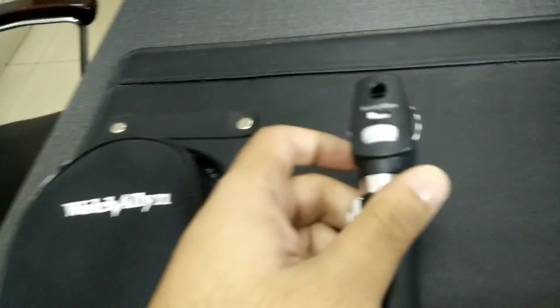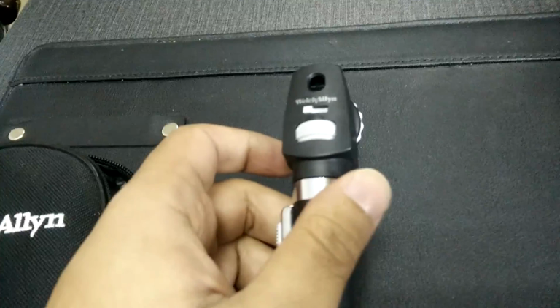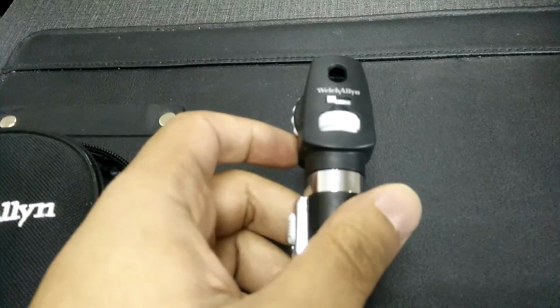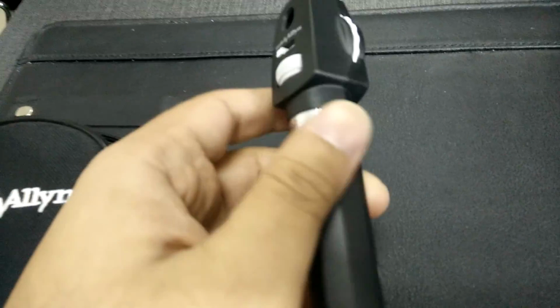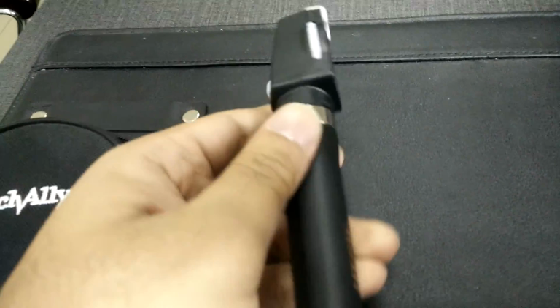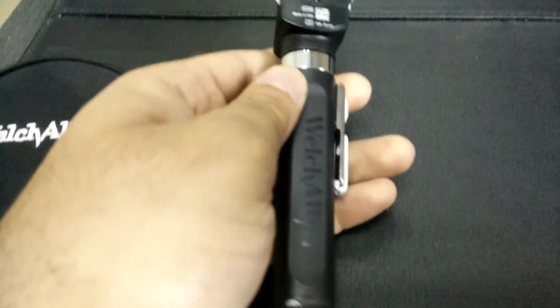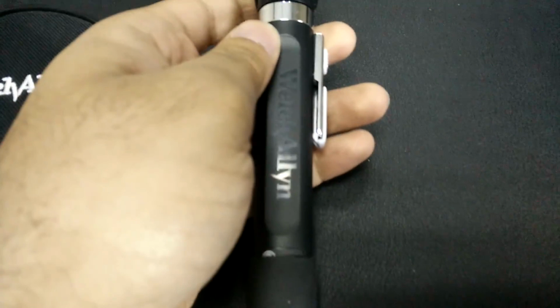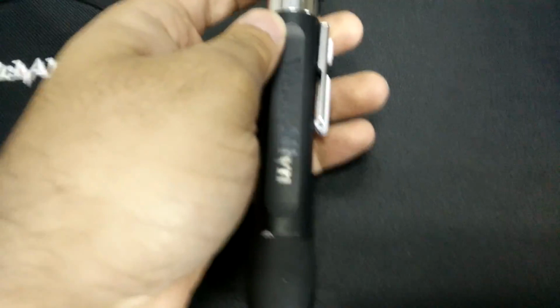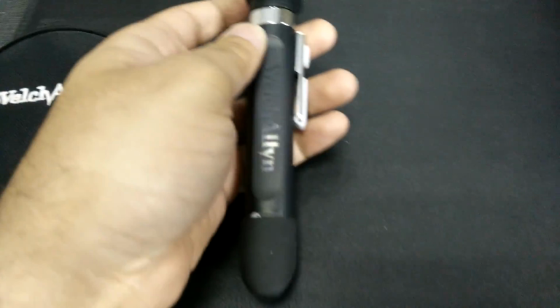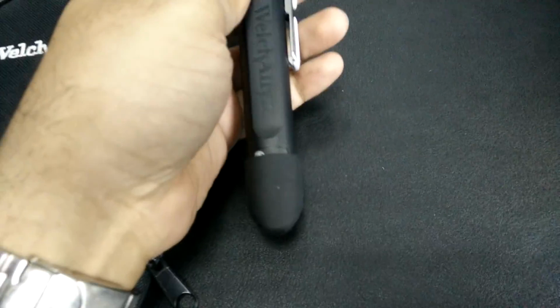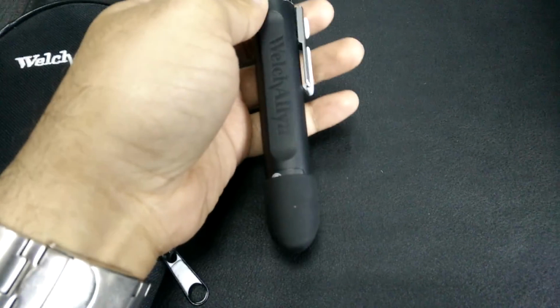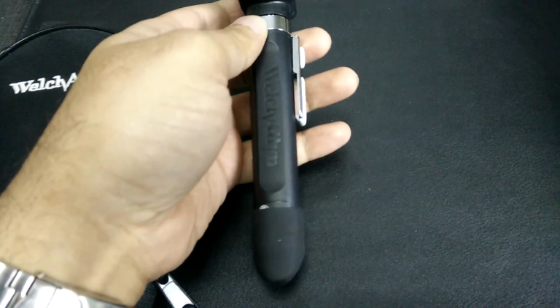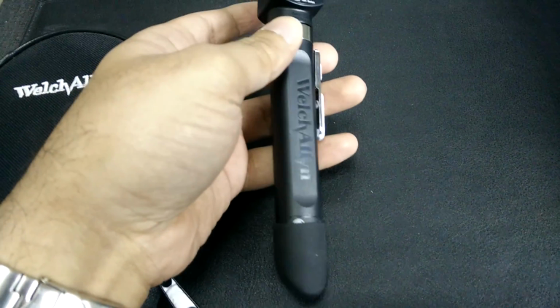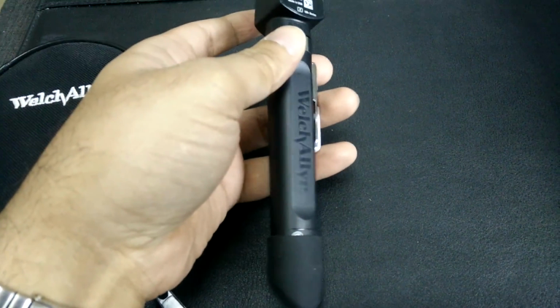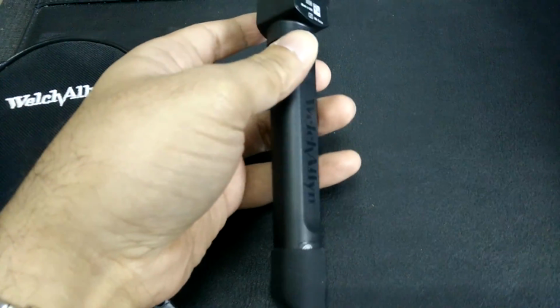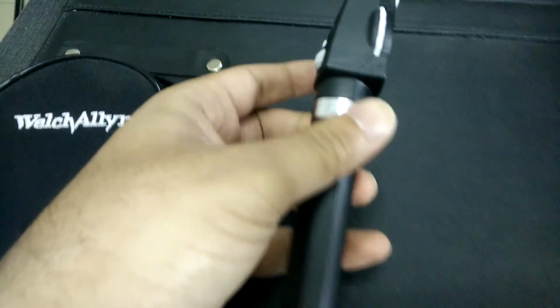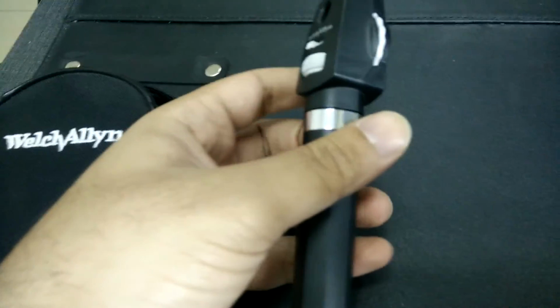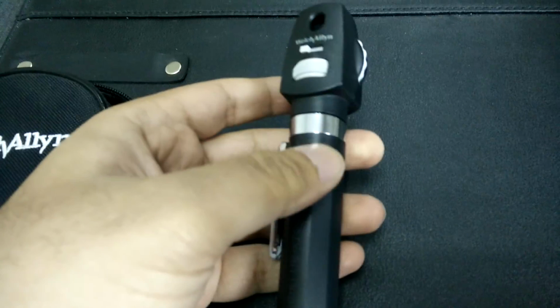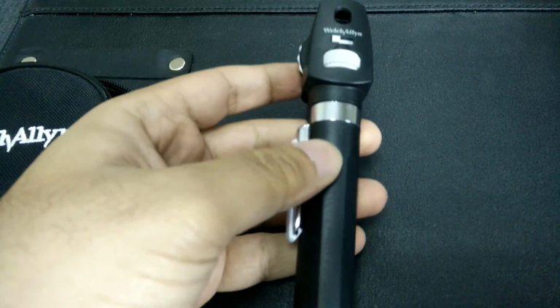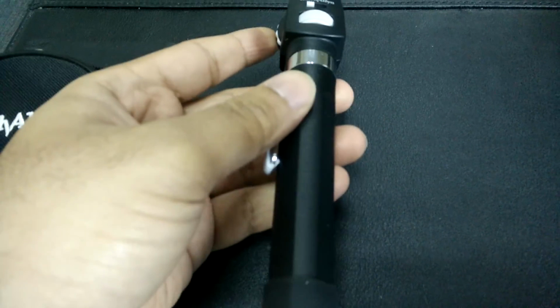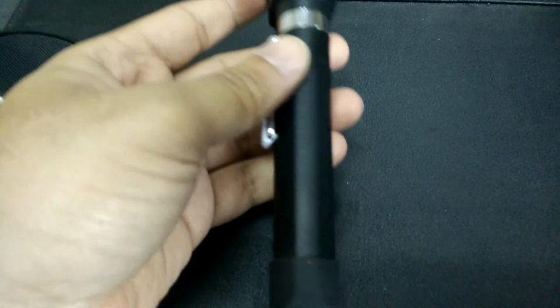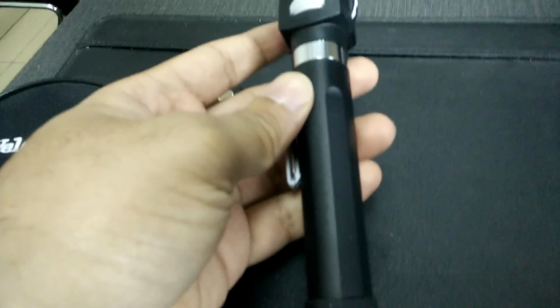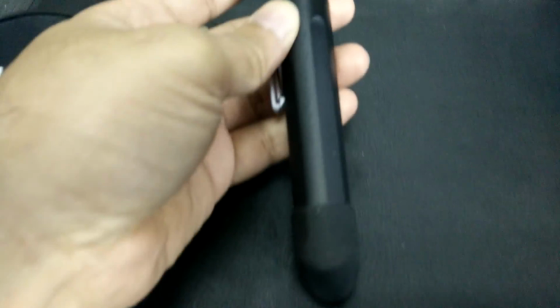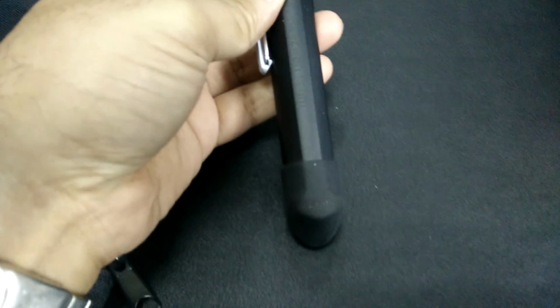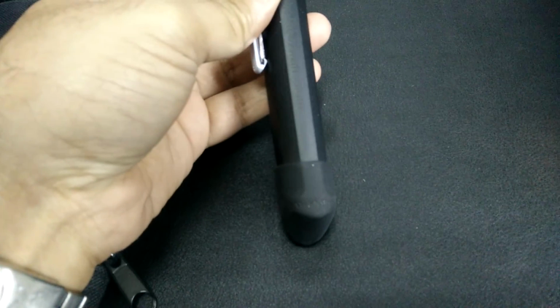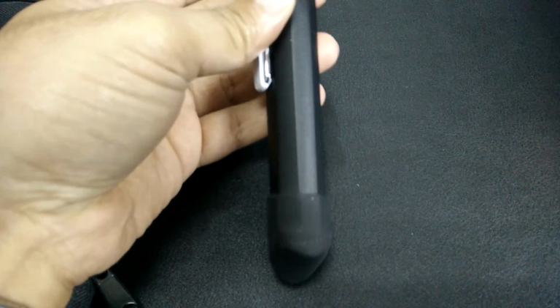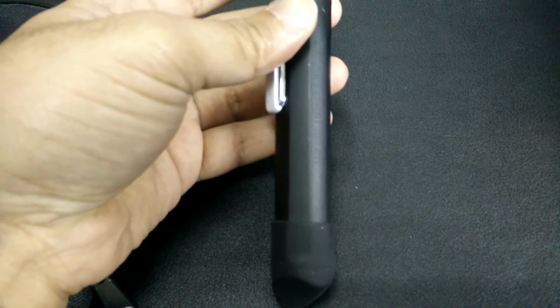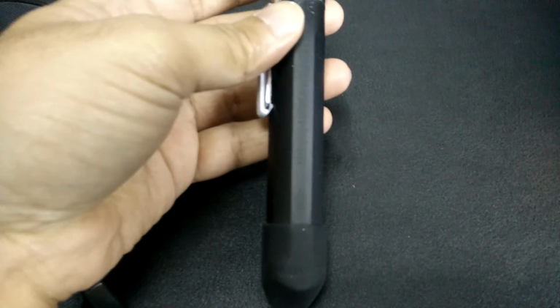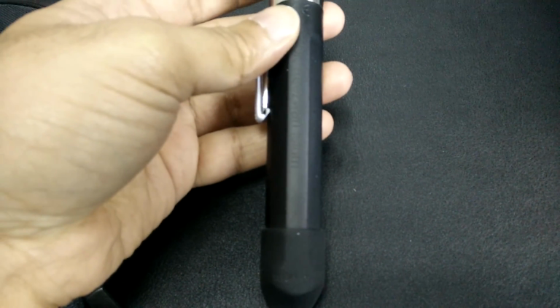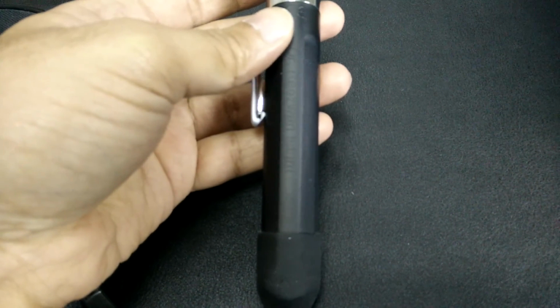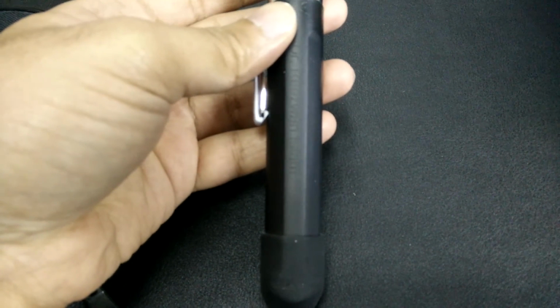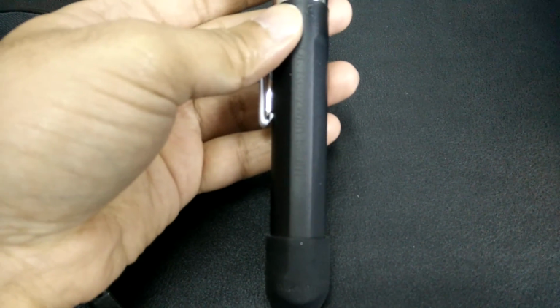The ophthalmoscope is very small and fits very snugly in your pocket. It is actually very light as well. And as you can see I have already gotten my name engraved in it, and this is a service which is provided by the website.